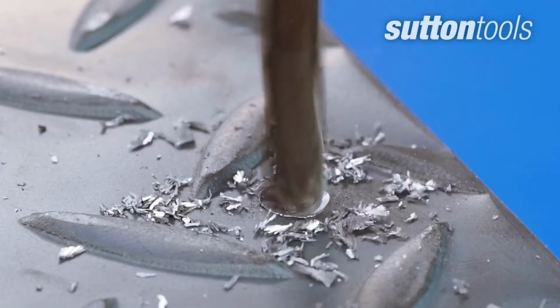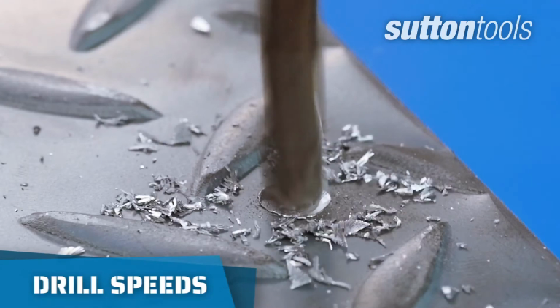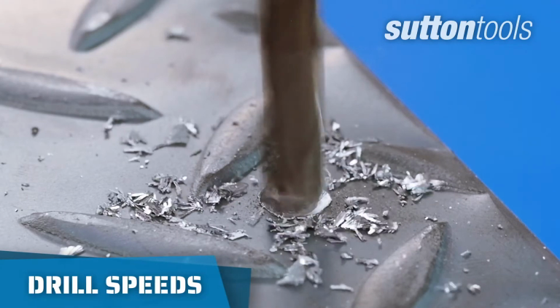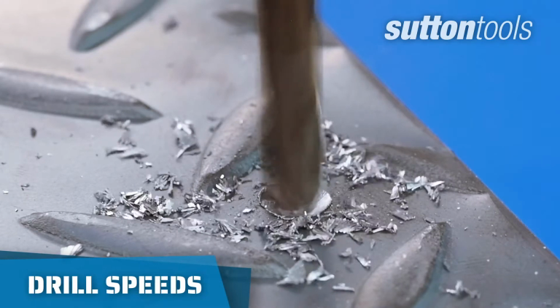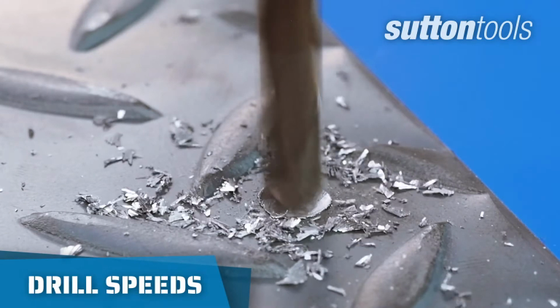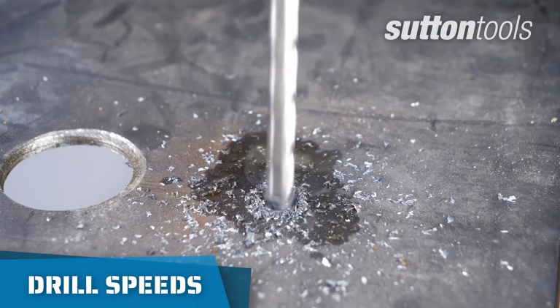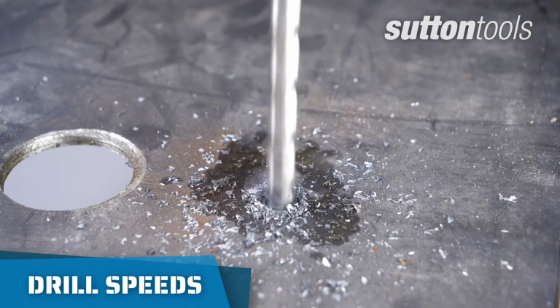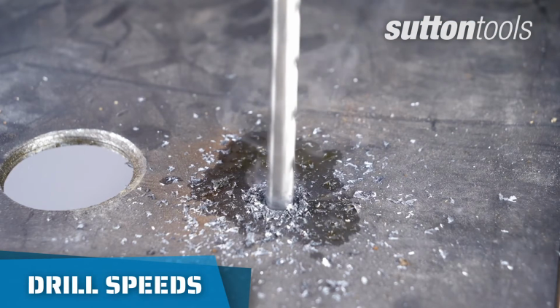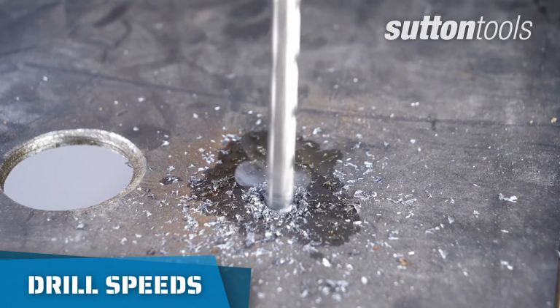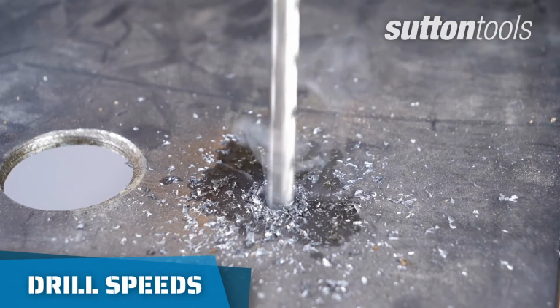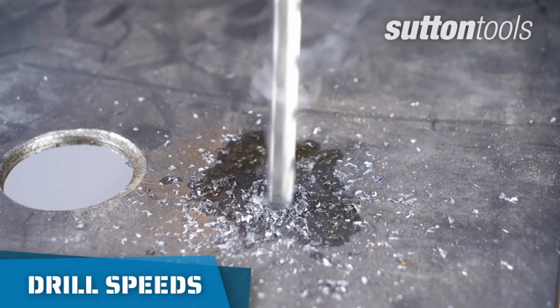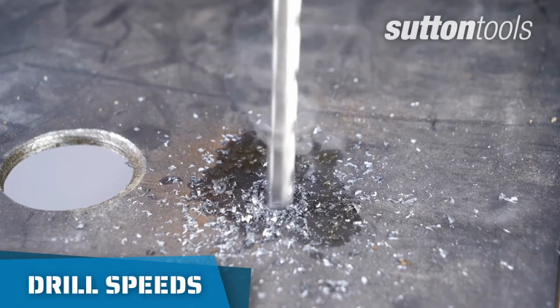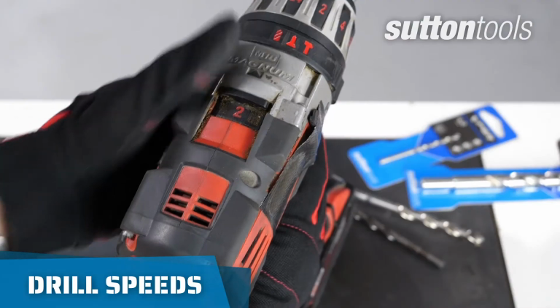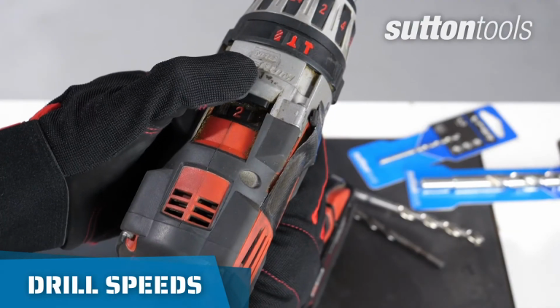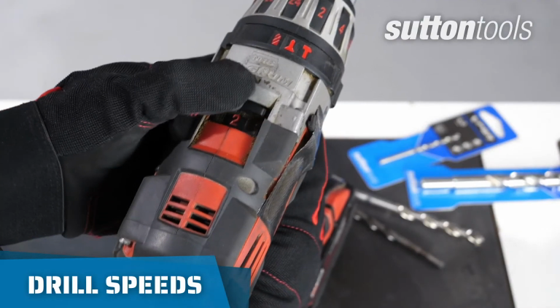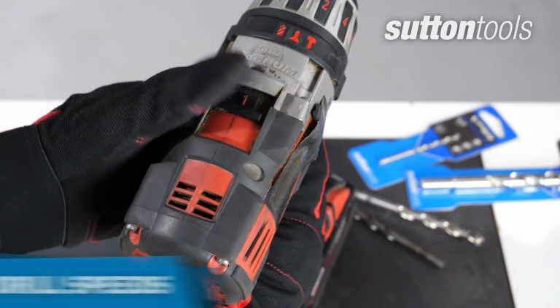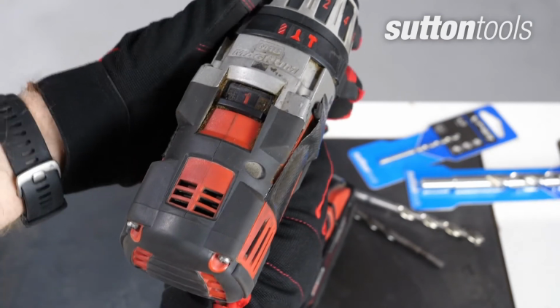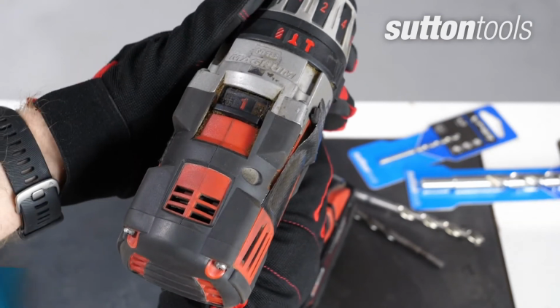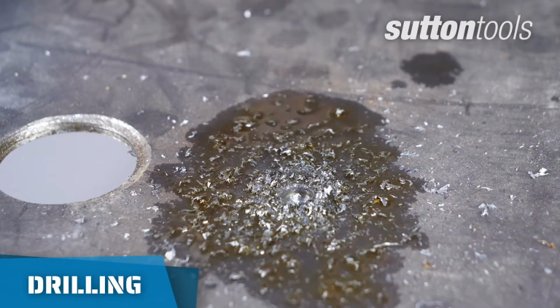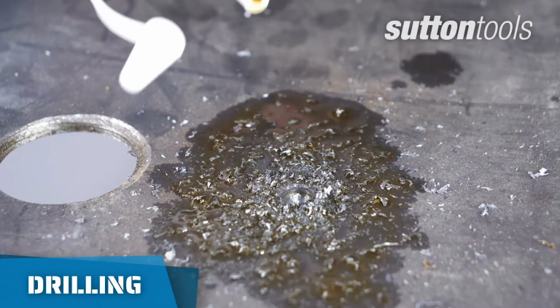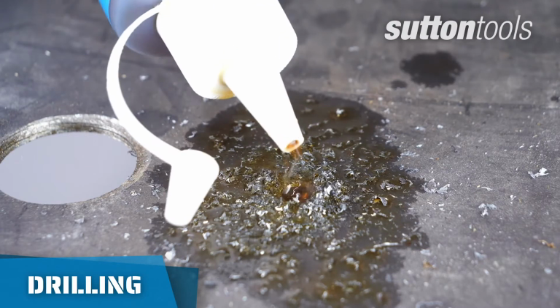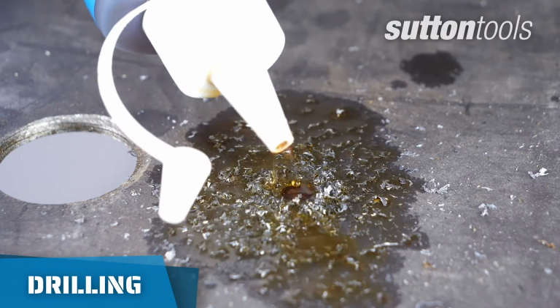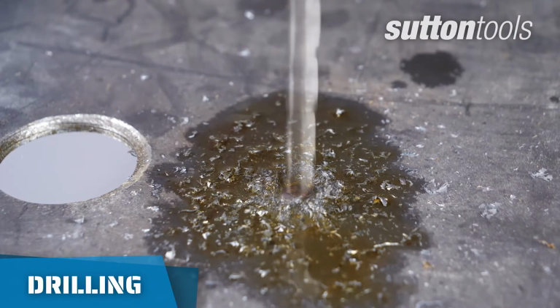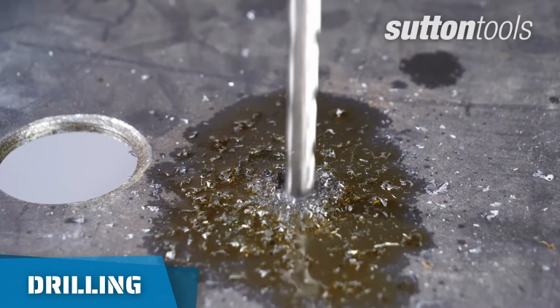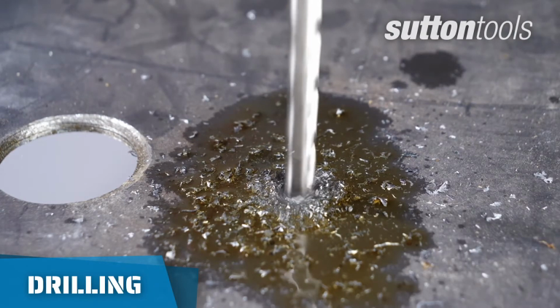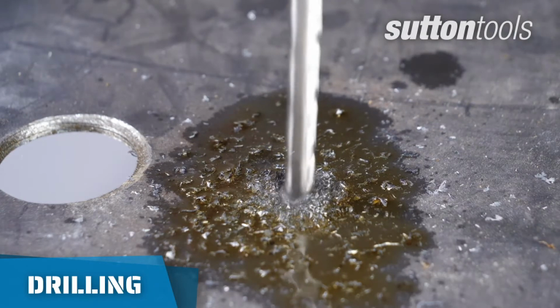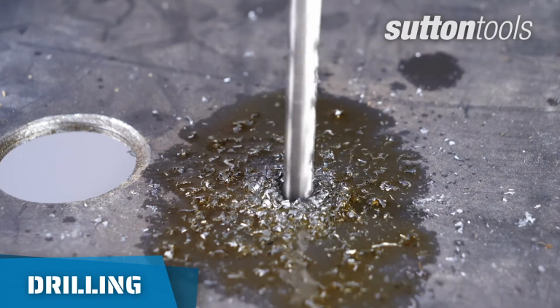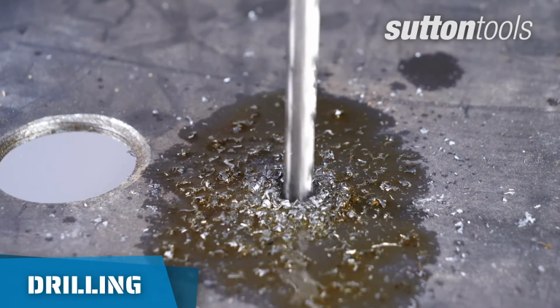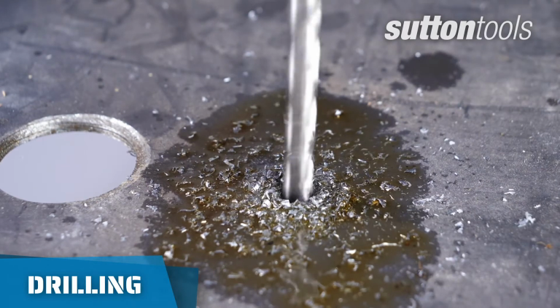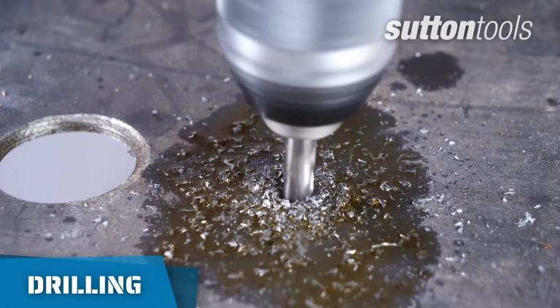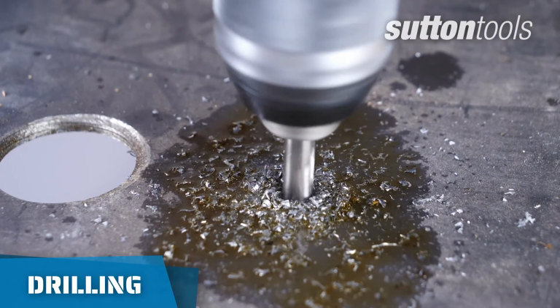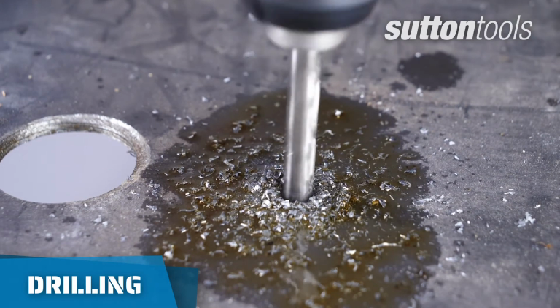Drilling into metal, your drill bits can get very hot very quickly, so you want to set your drill to a lower speed. Using coolant will also prevent your drills from overheating too quickly and aid the cutting process significantly.